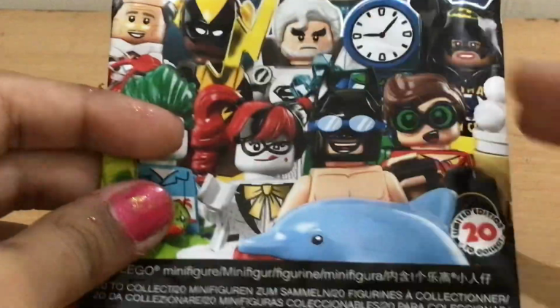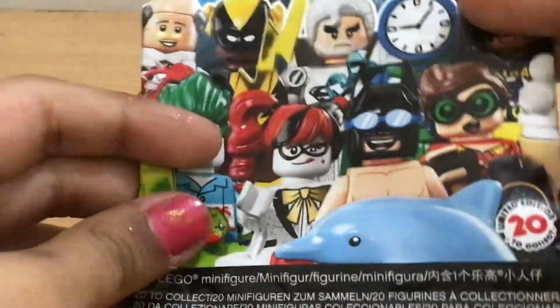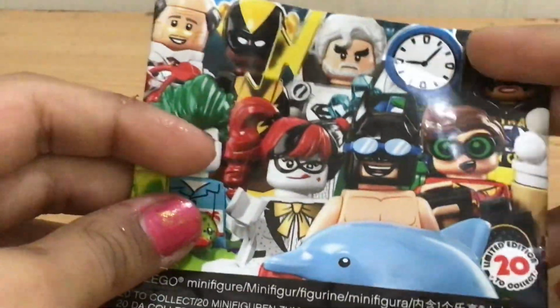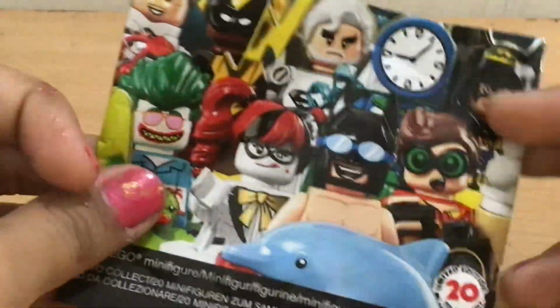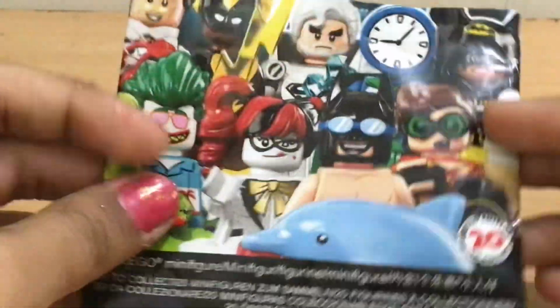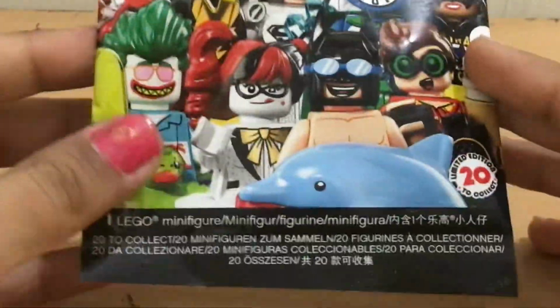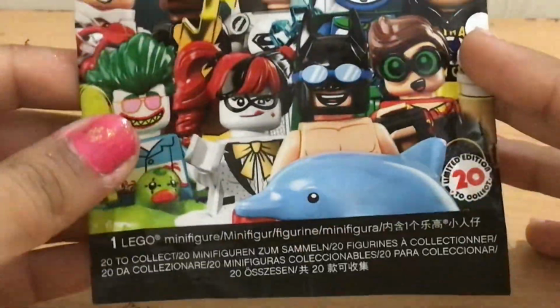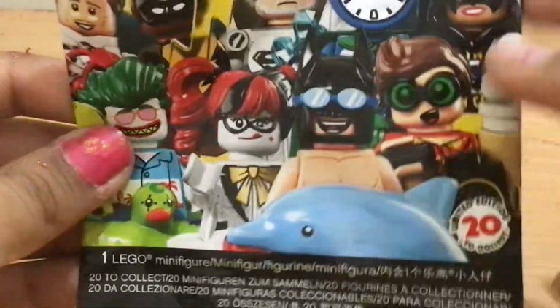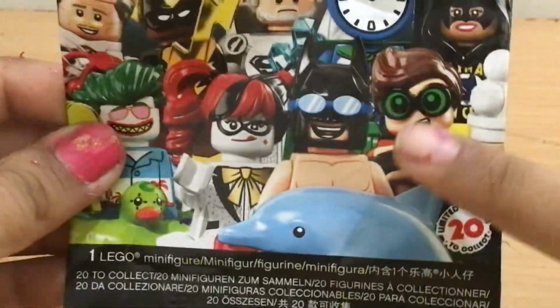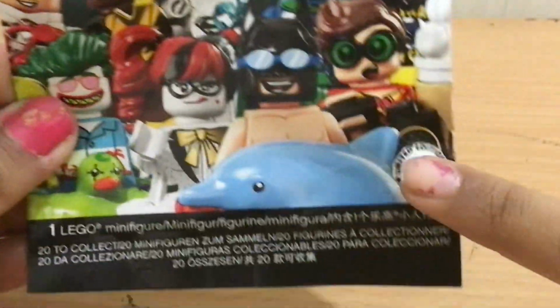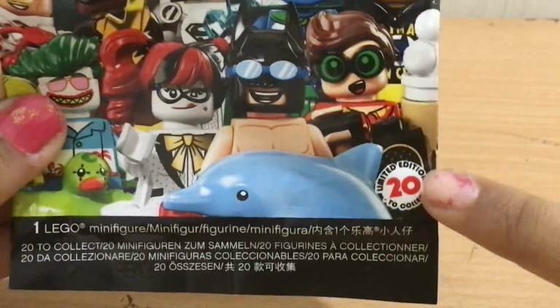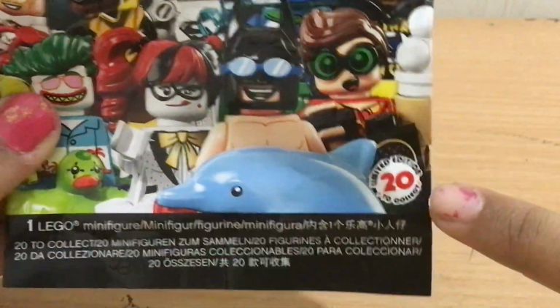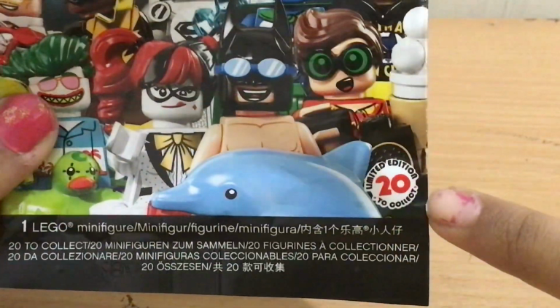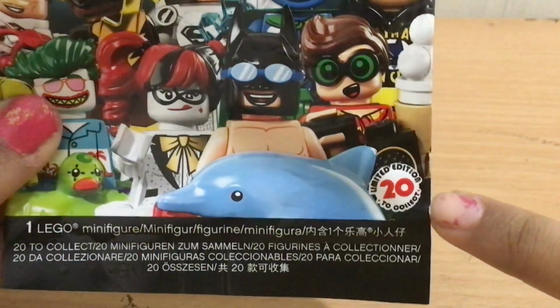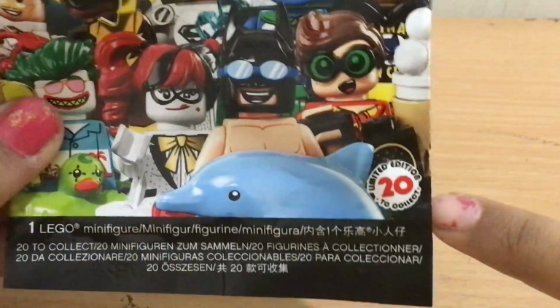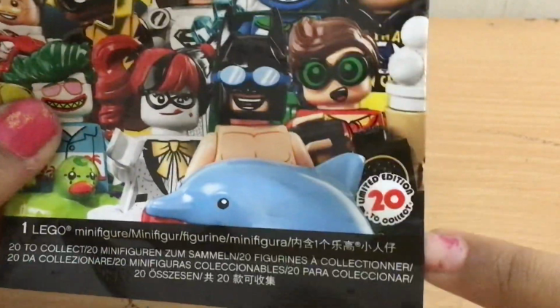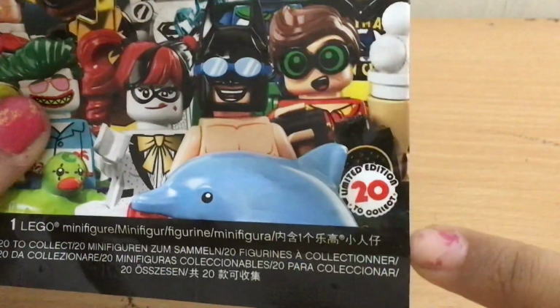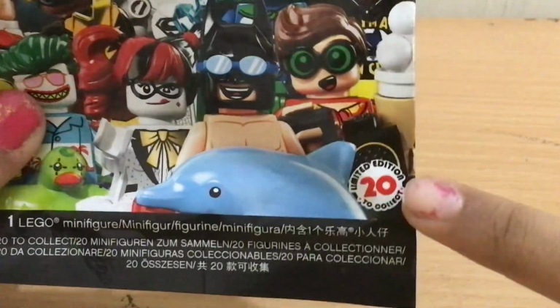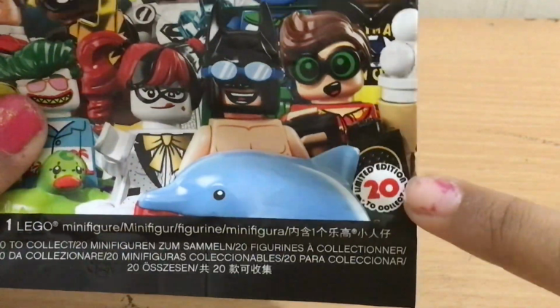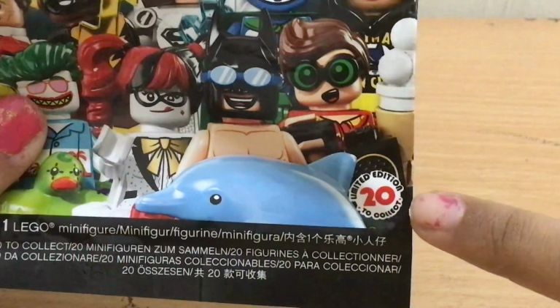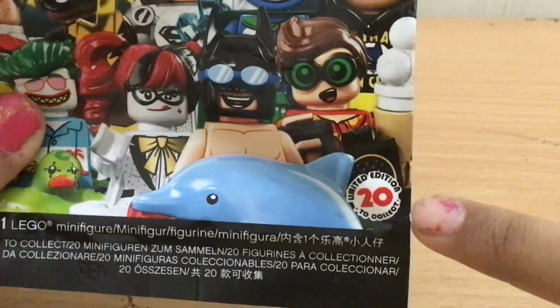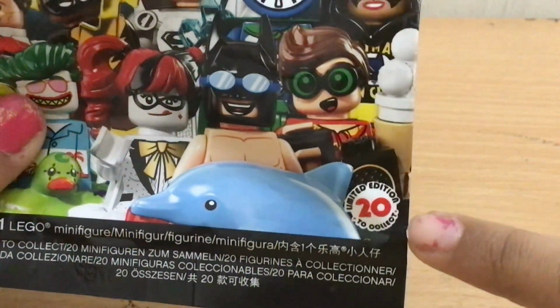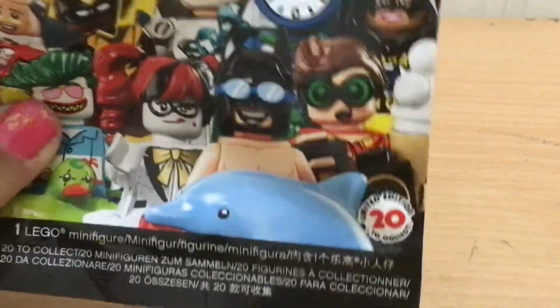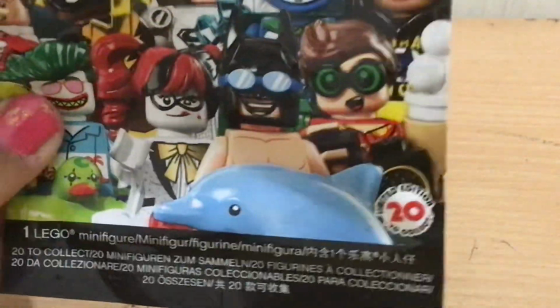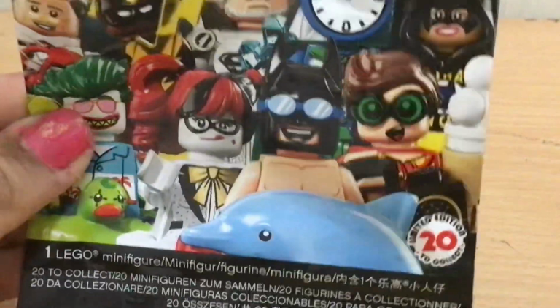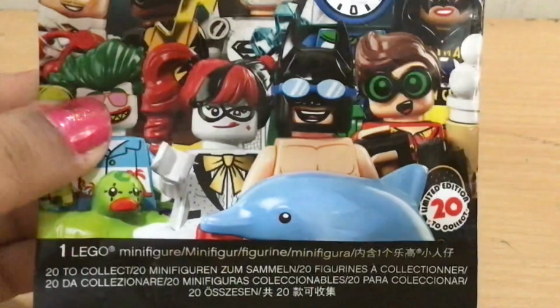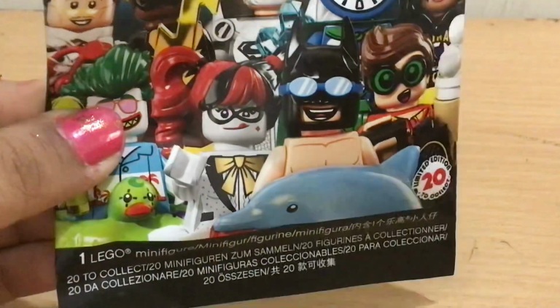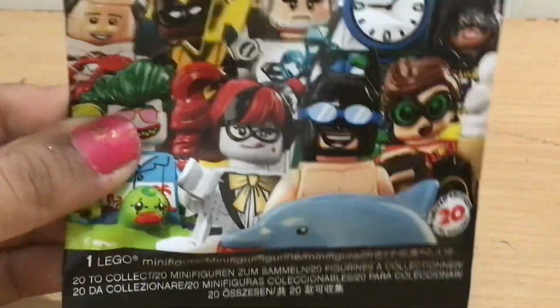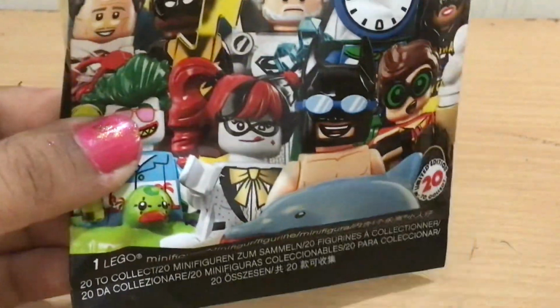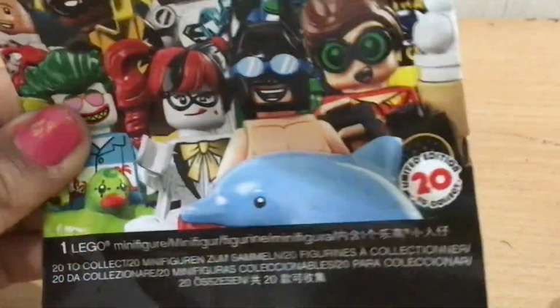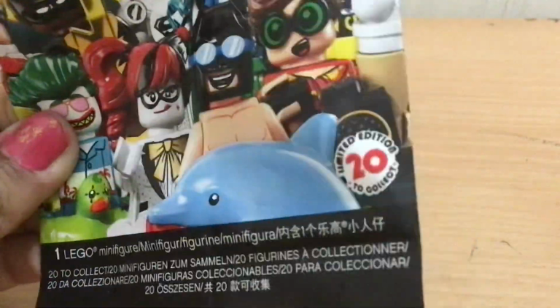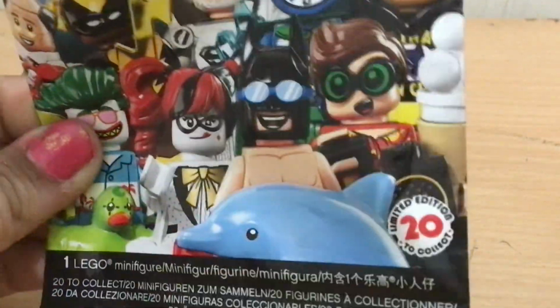Hey everybody, so today I'm gonna open this Batman series minifigure pack. There are 20 of these but I found one of them — let's see what's gonna be in here.